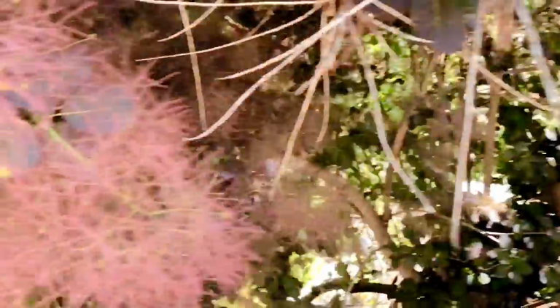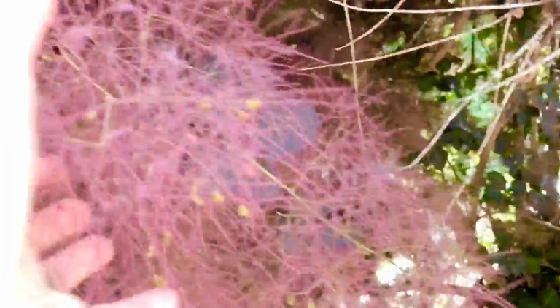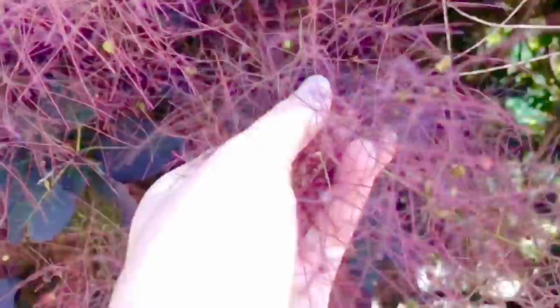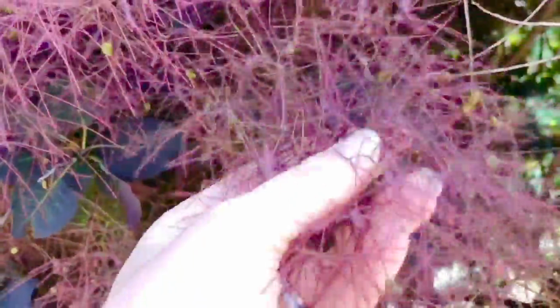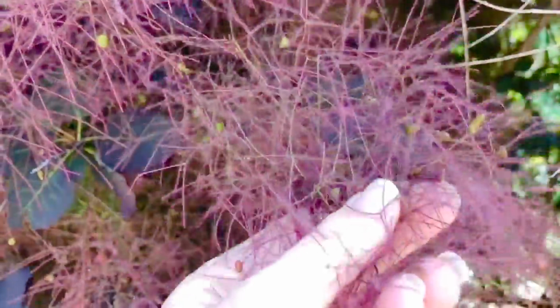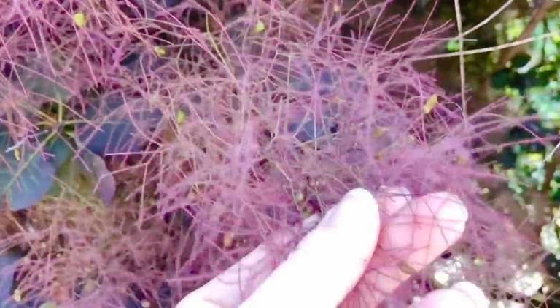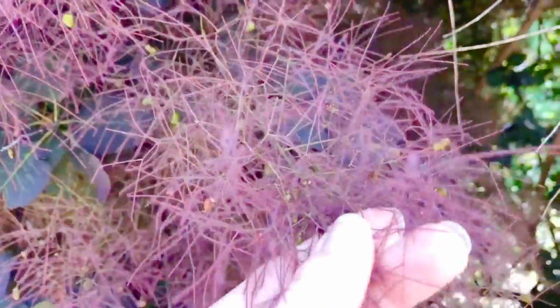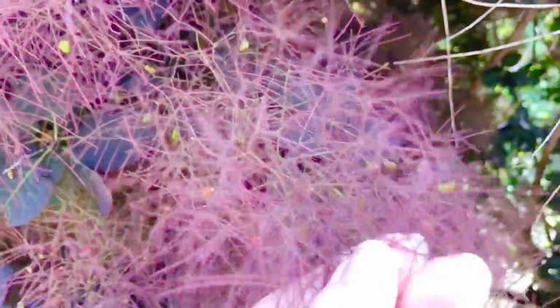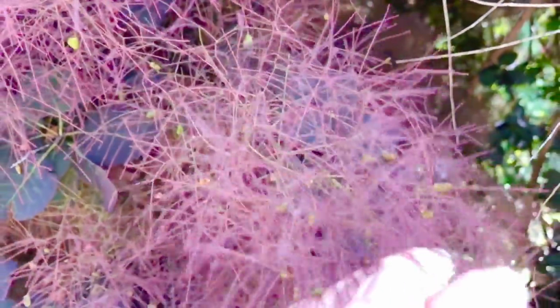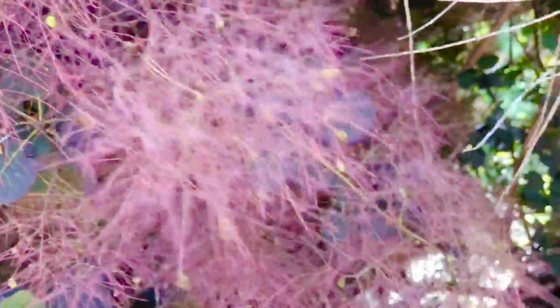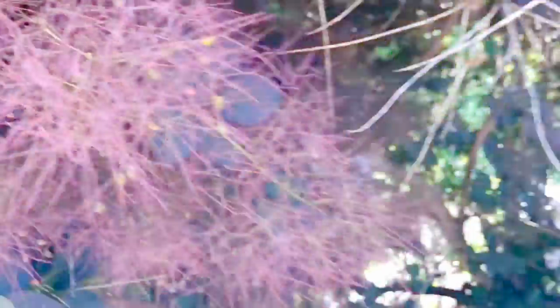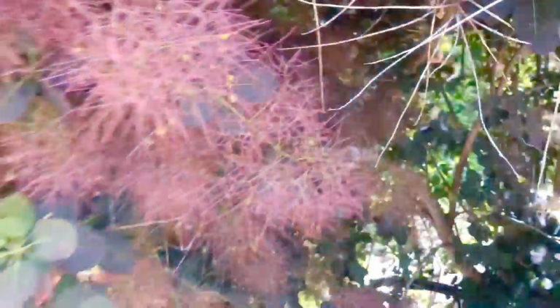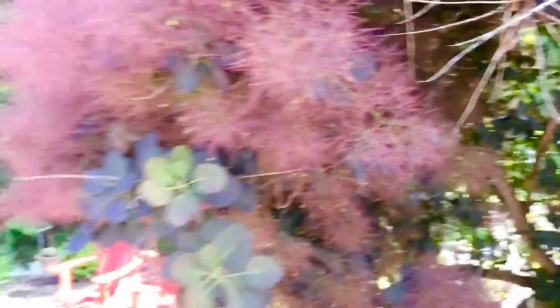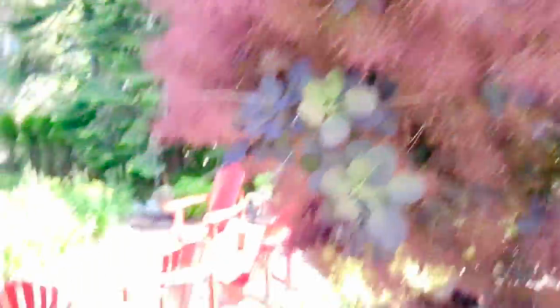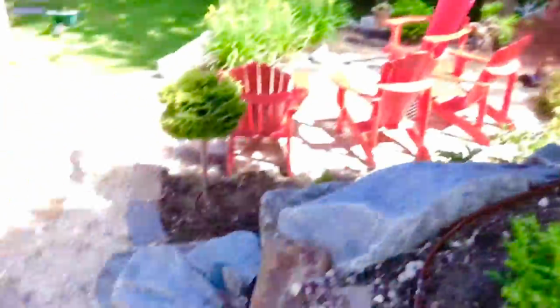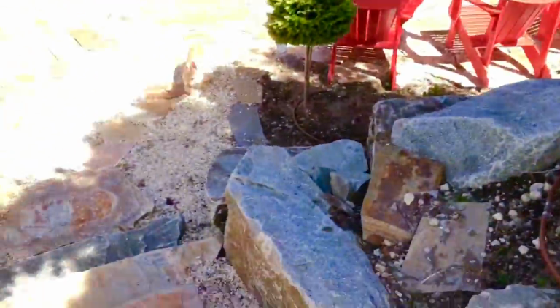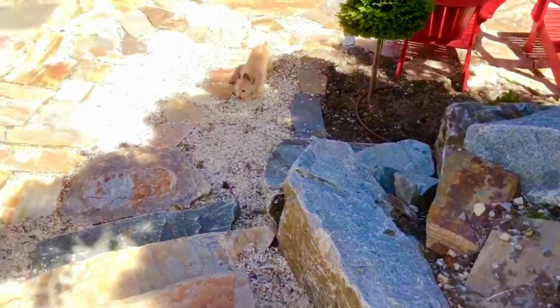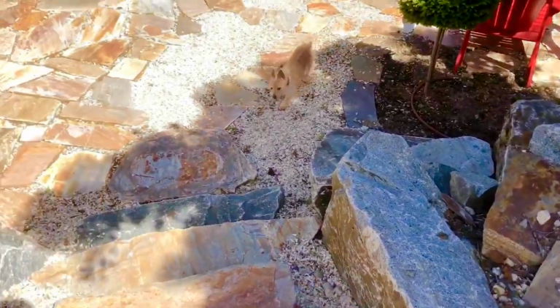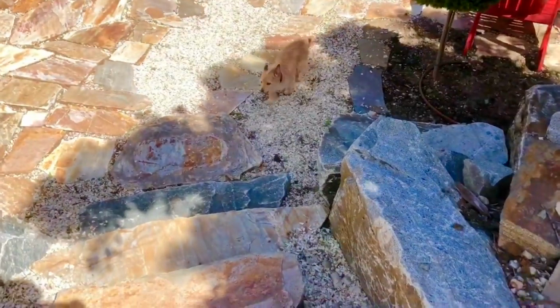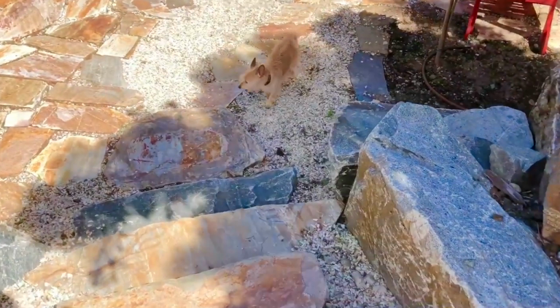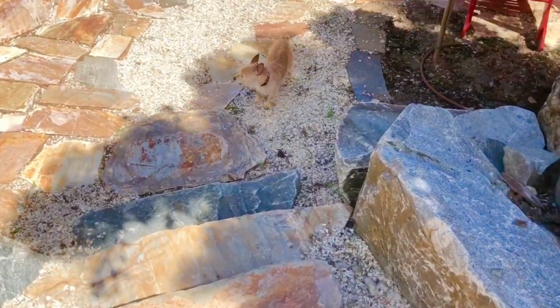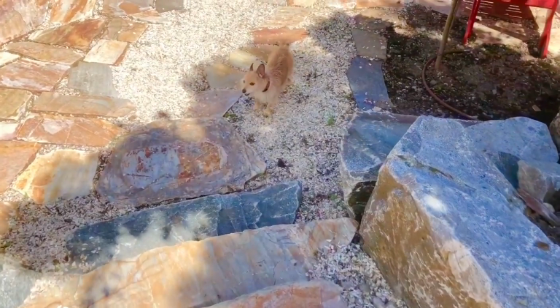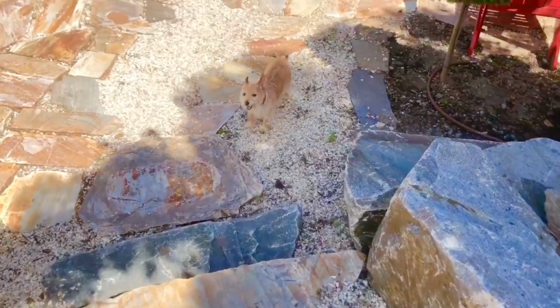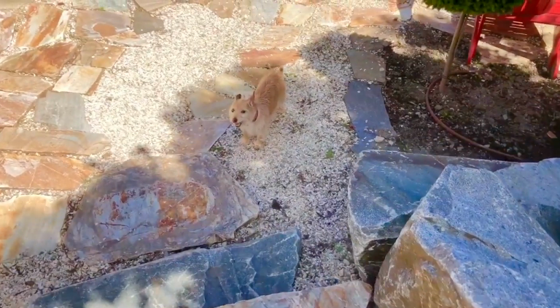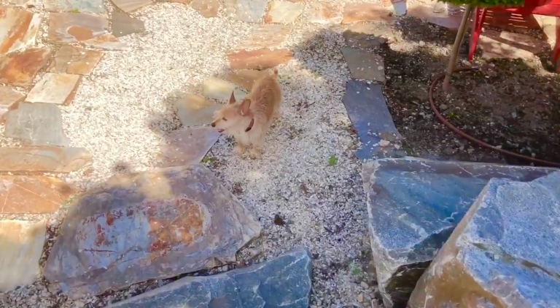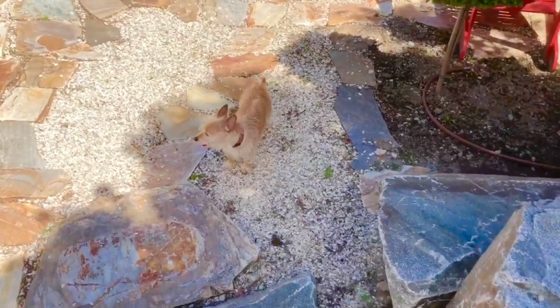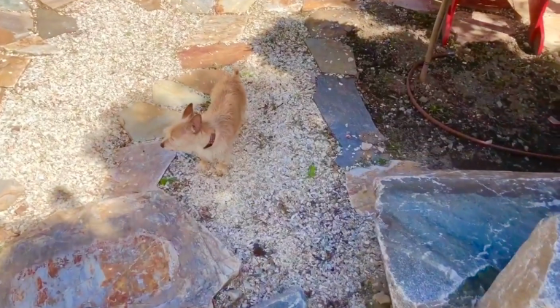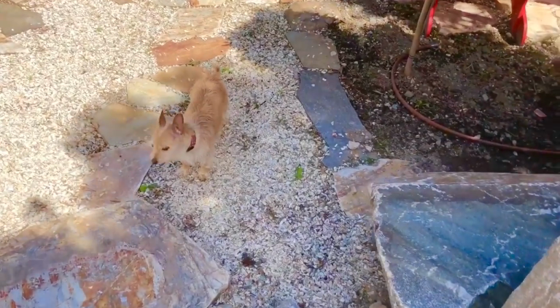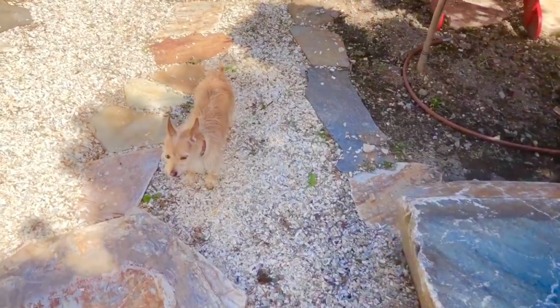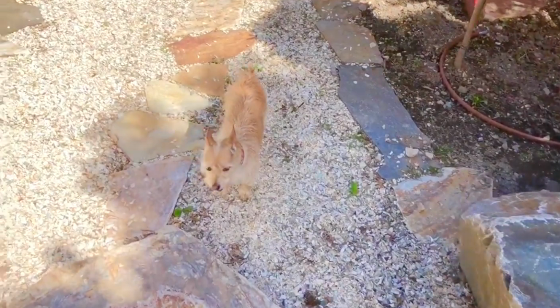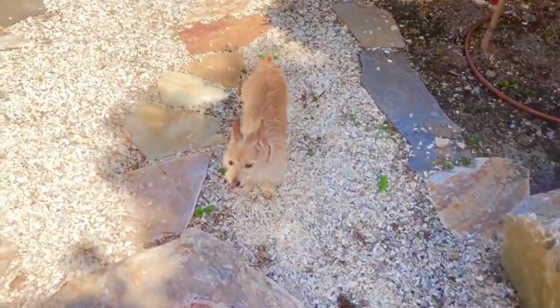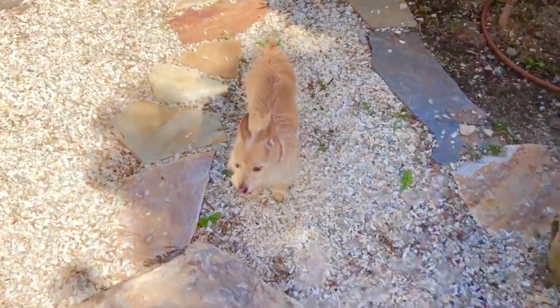And the flowers have seeds on them. Now let's go down. Oh, and hello puppy! He likes to follow me wherever I go. Are you going to help me today?